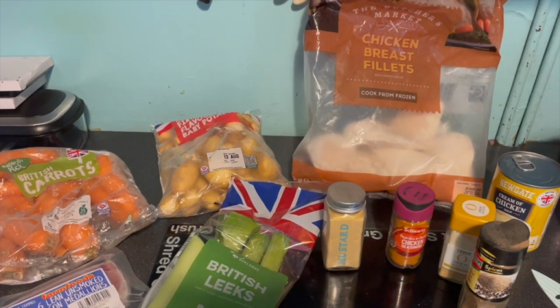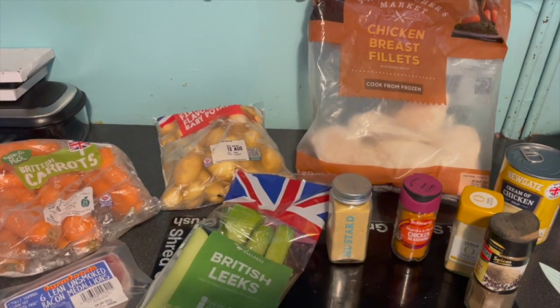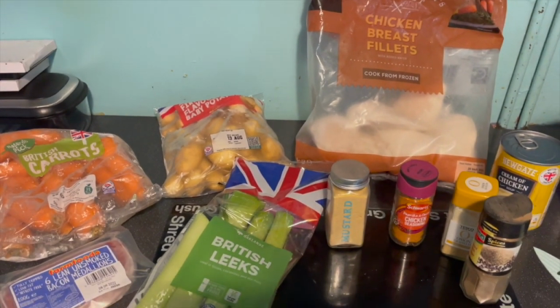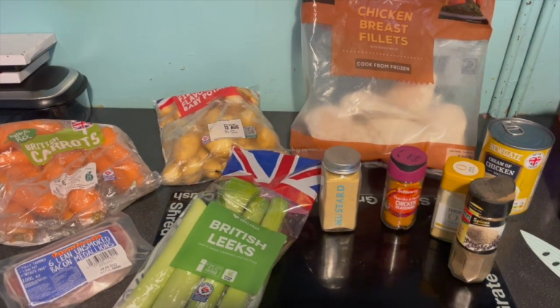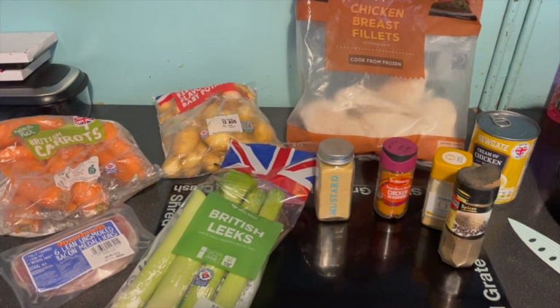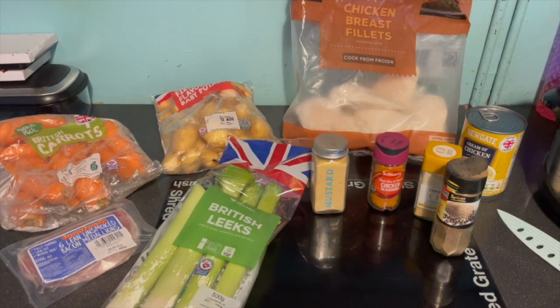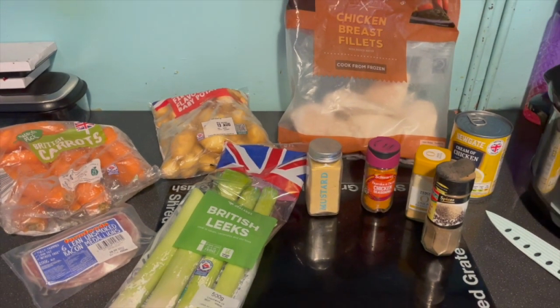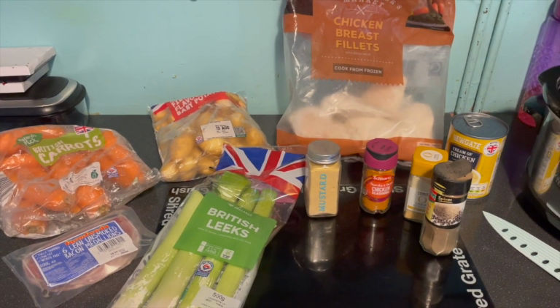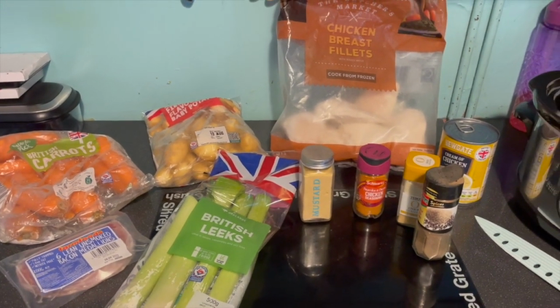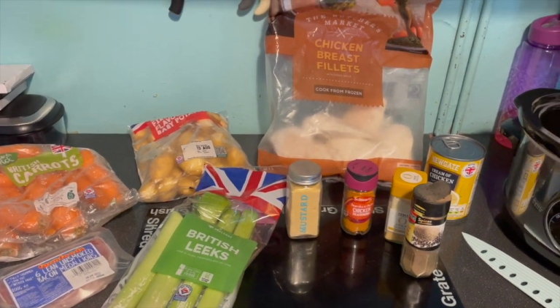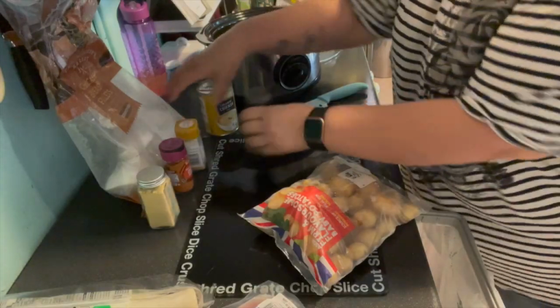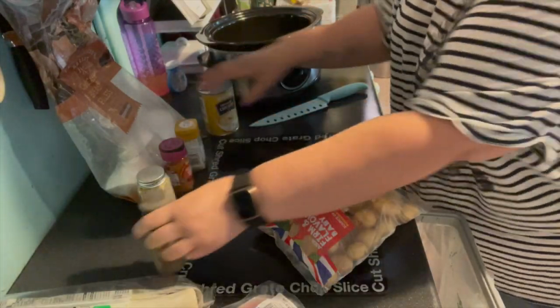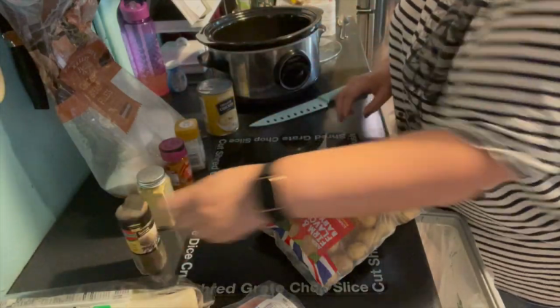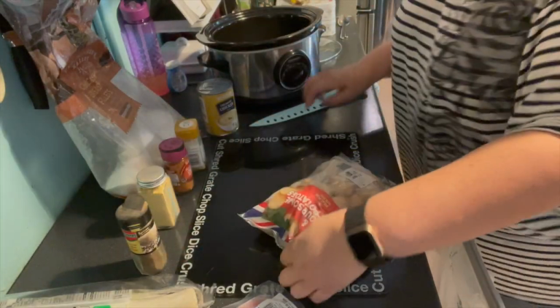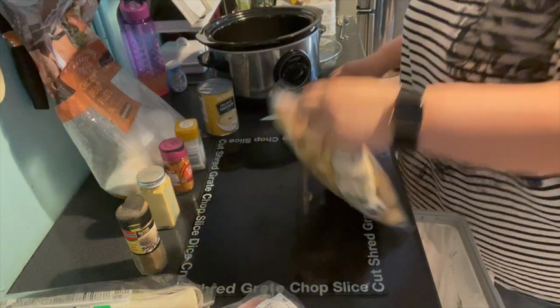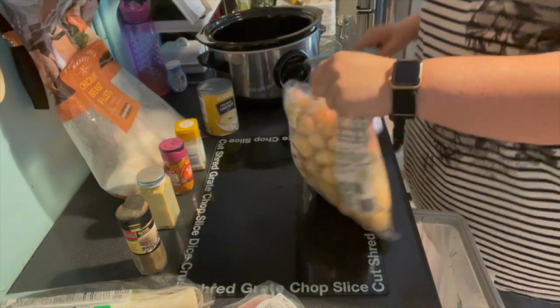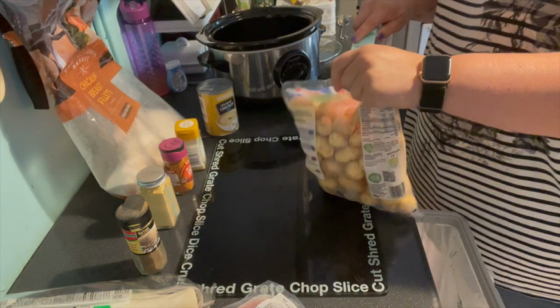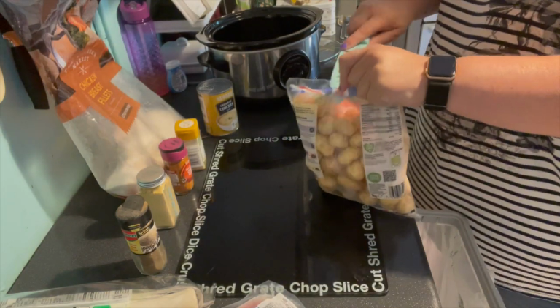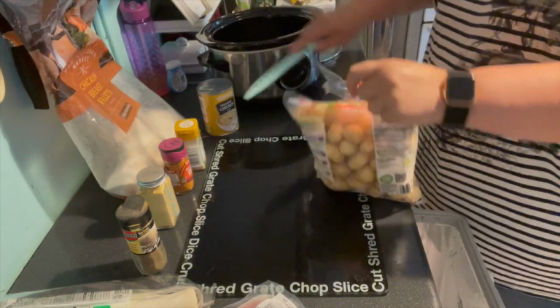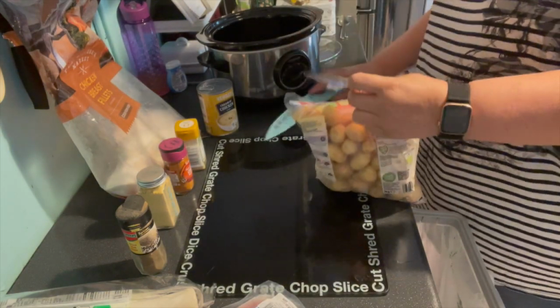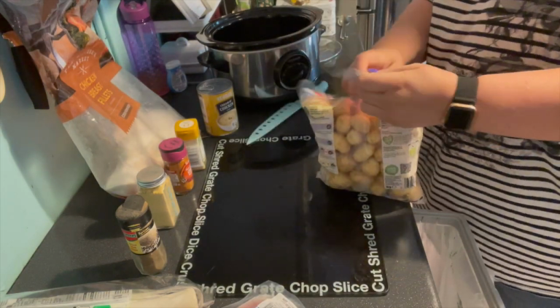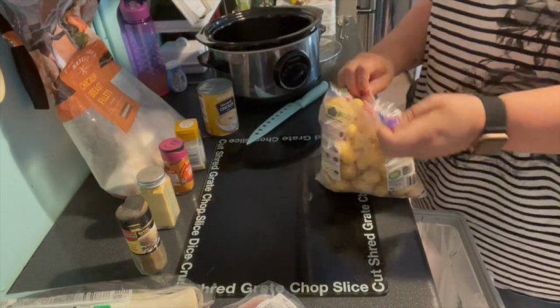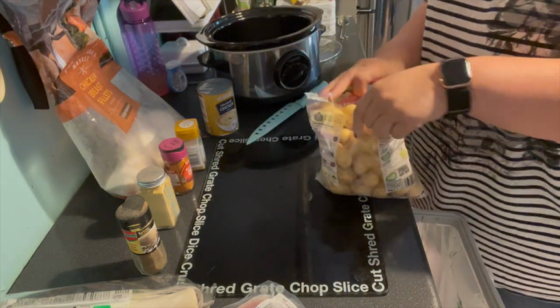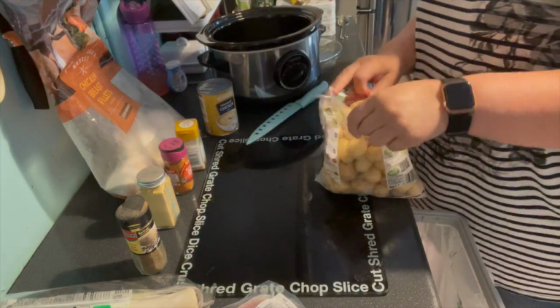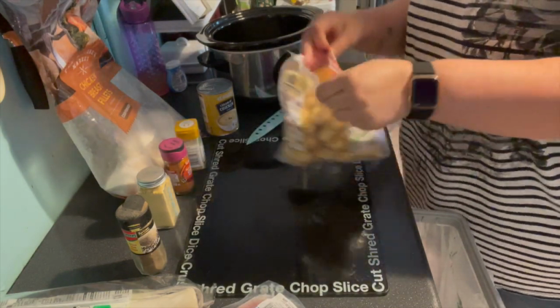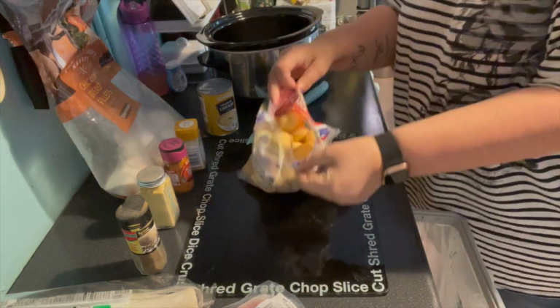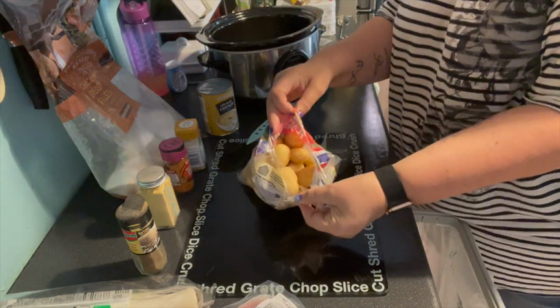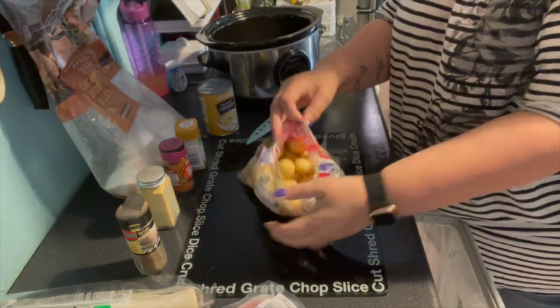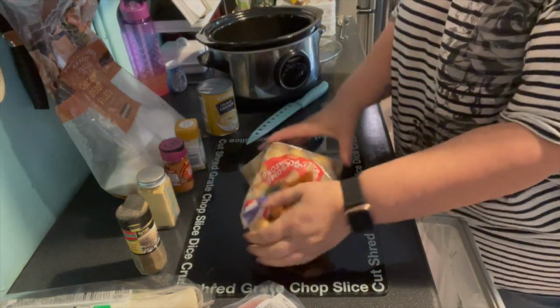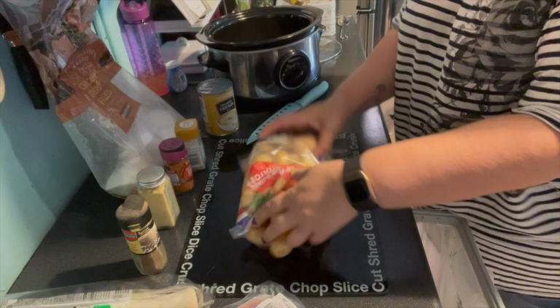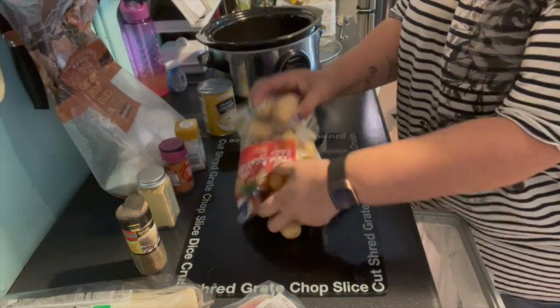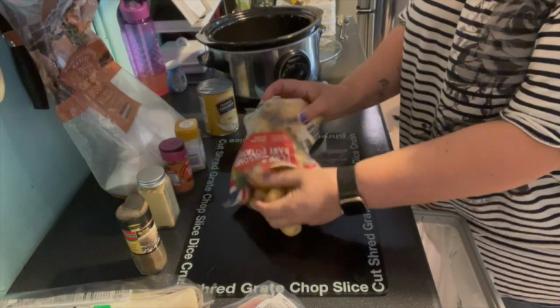As I said, you can tailor the ingredients of your chicken casserole to suit yourself. You can change the veg, you can put in different quantities — it is entirely up to you. It will taste just as good.